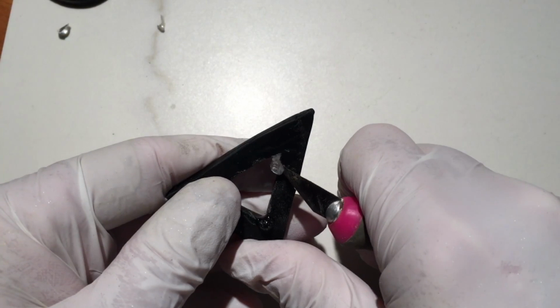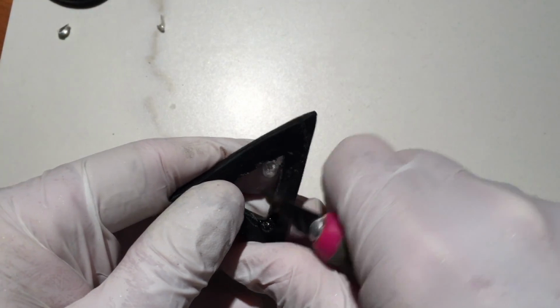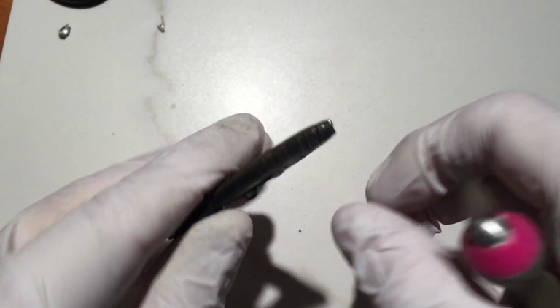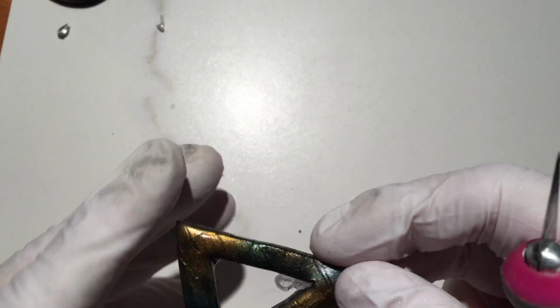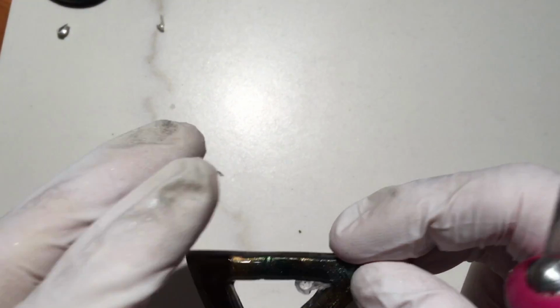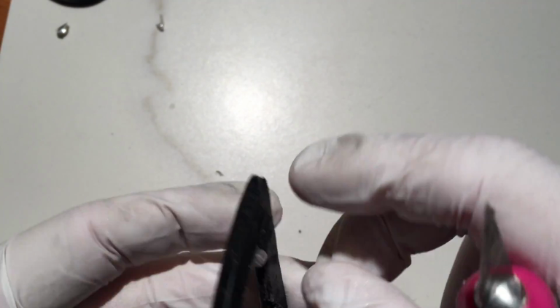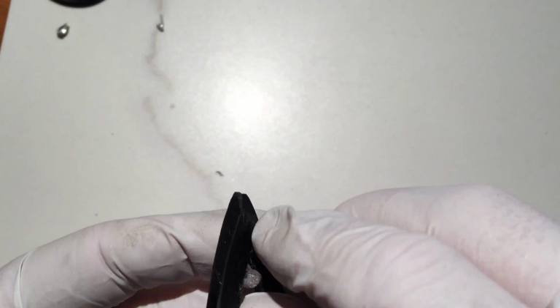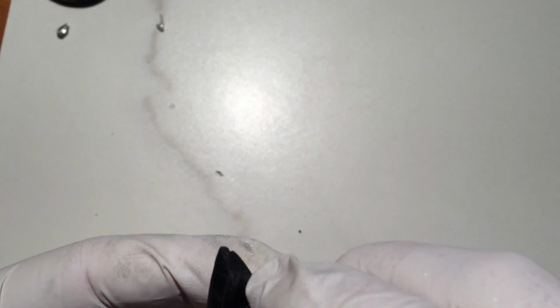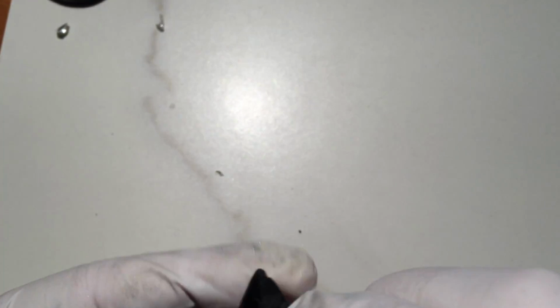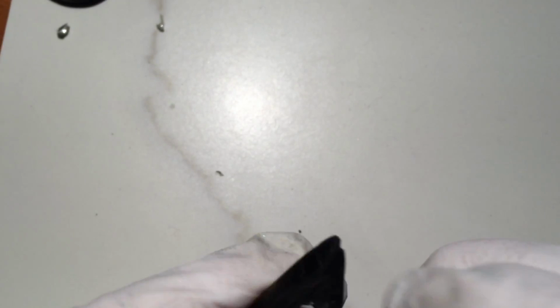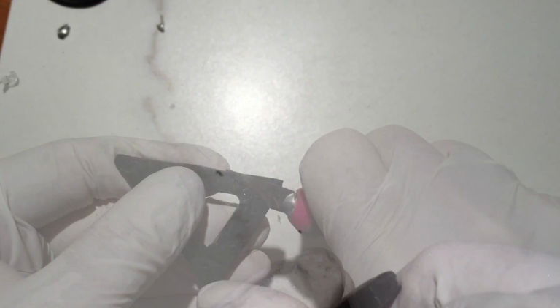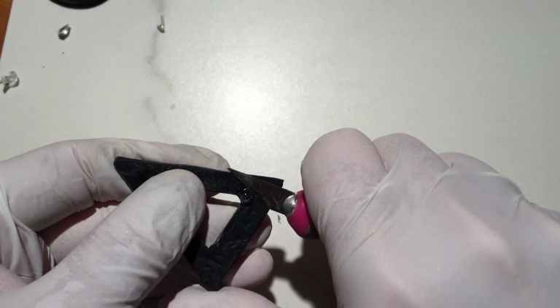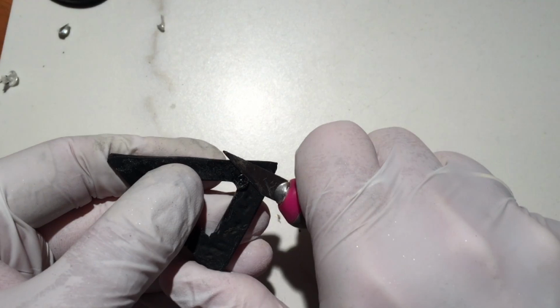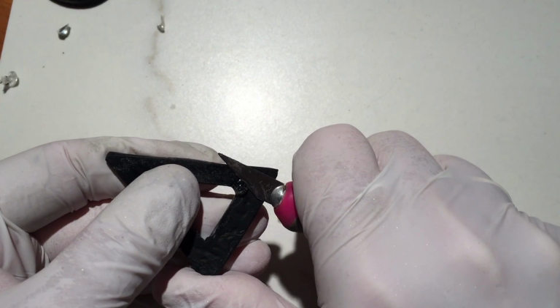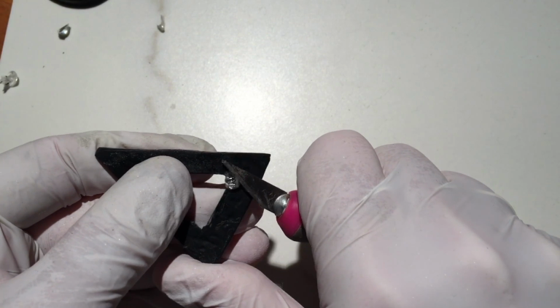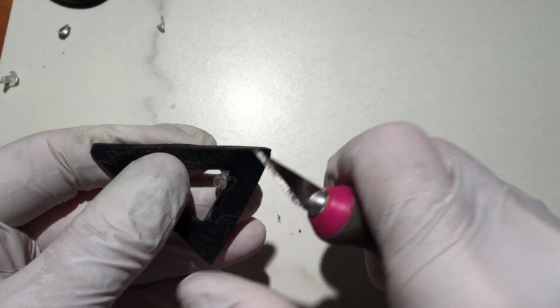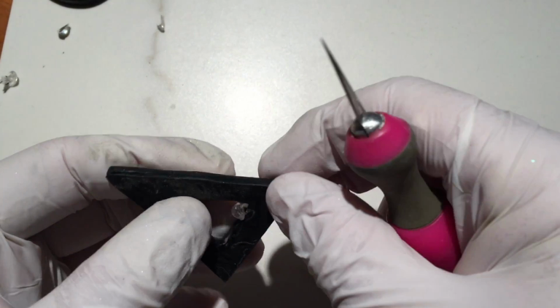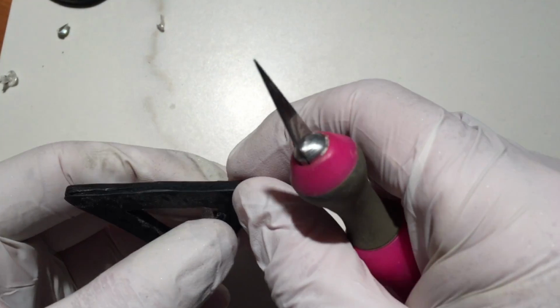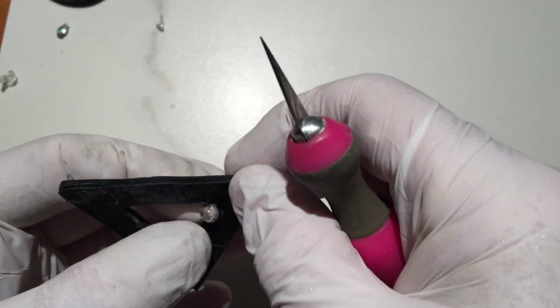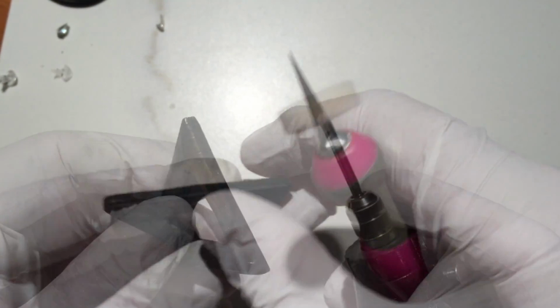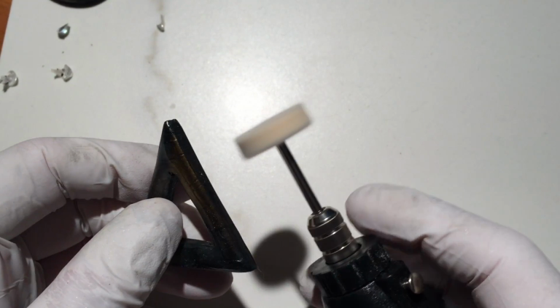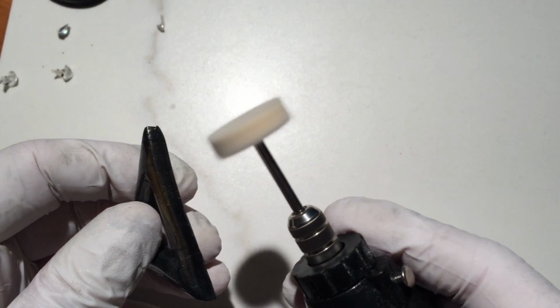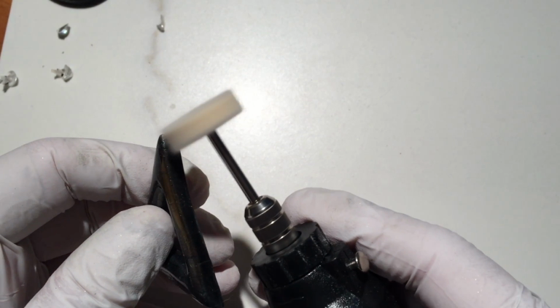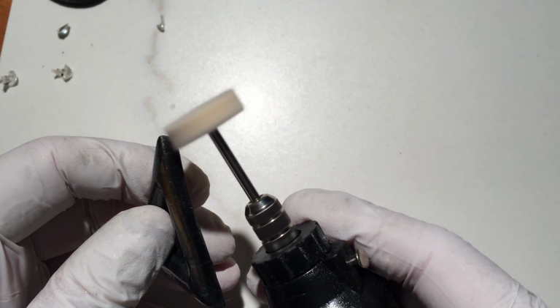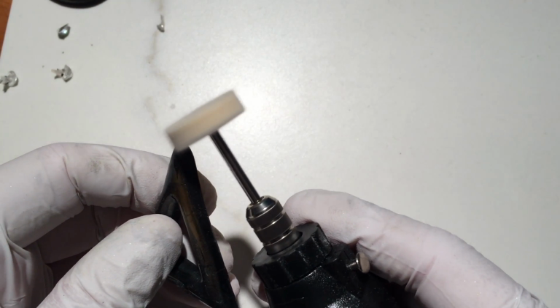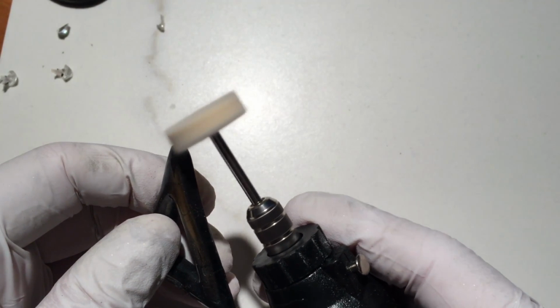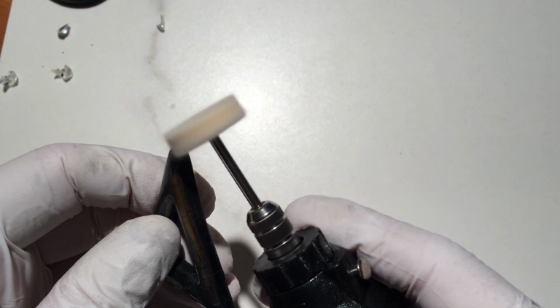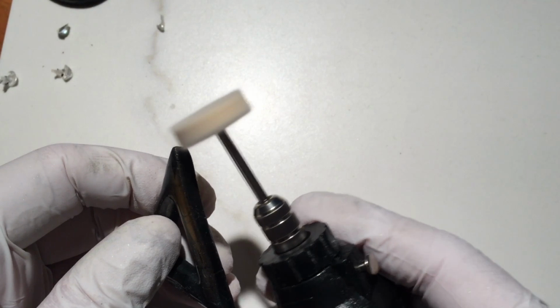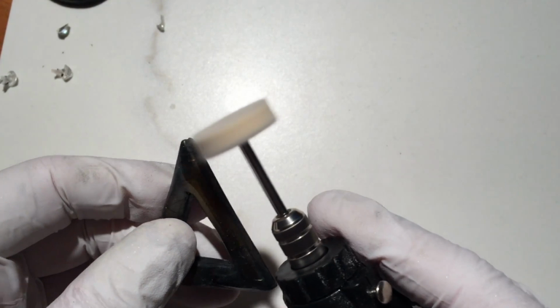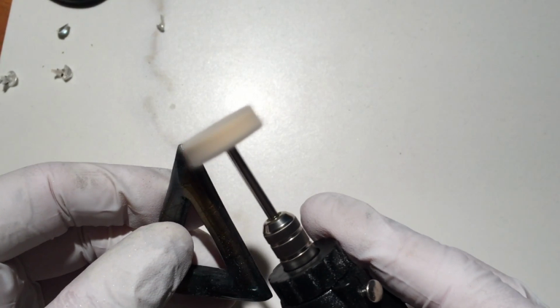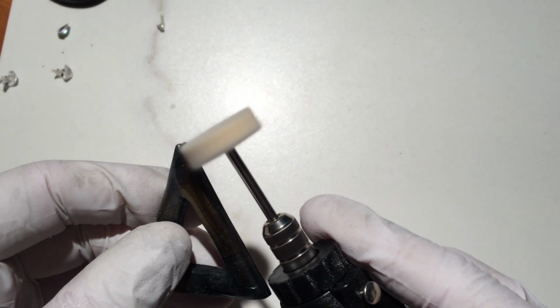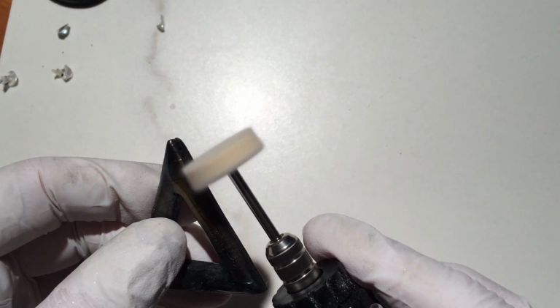Once completely cured, I use a craft knife to remove any resin drippings. I use my craft drill with a buffing wheel to buff the edges and backs of each piece.